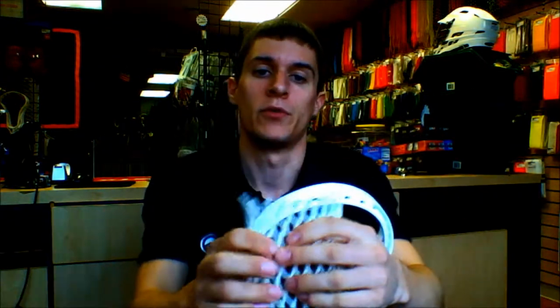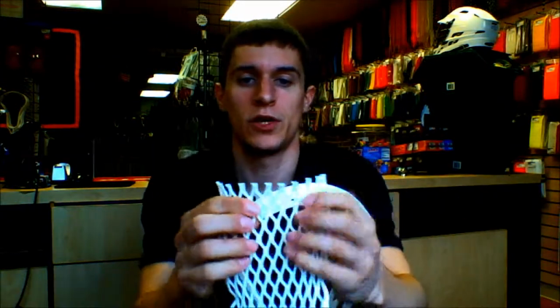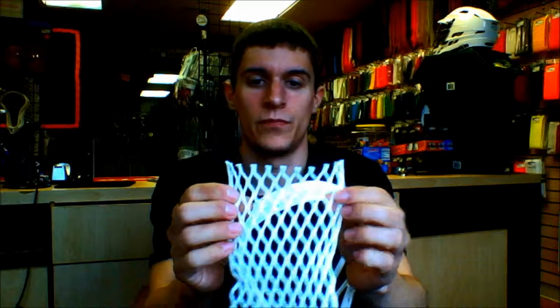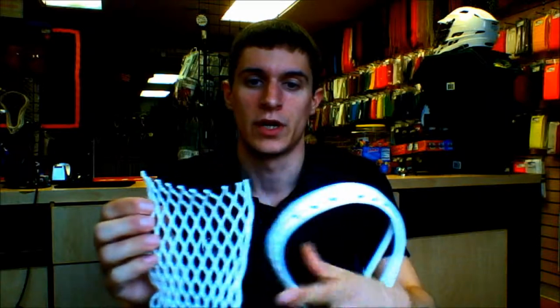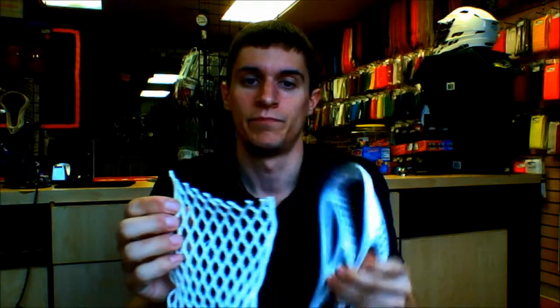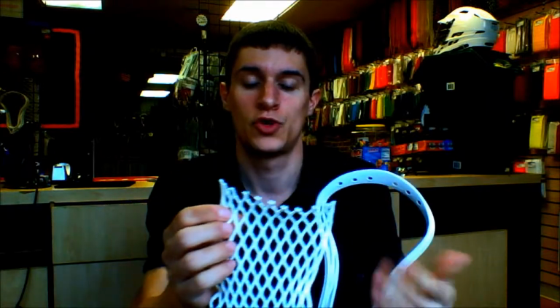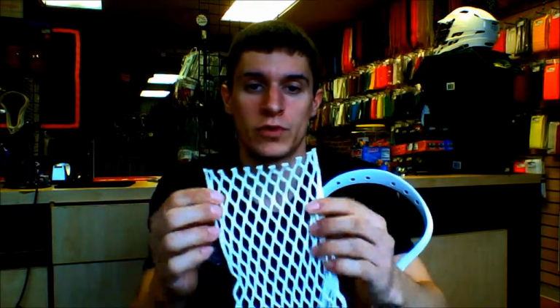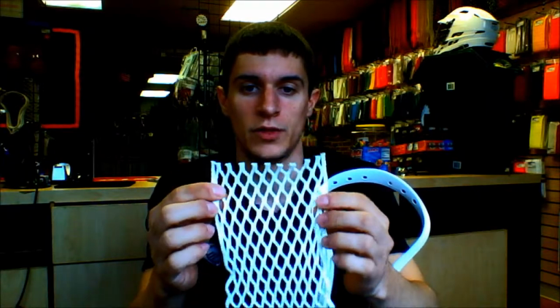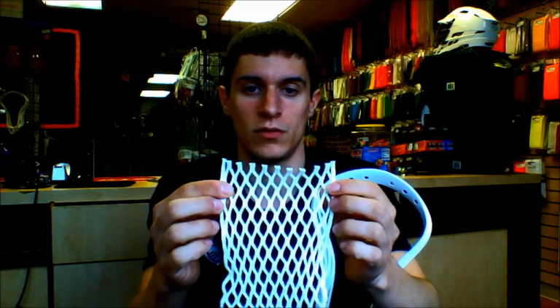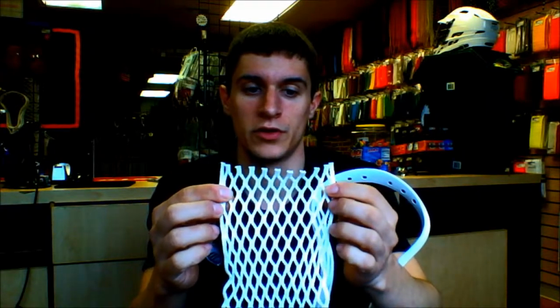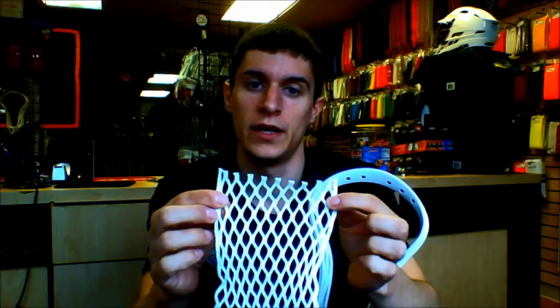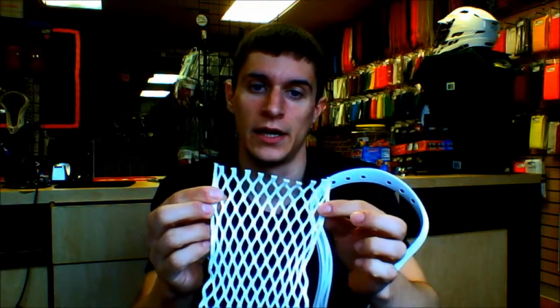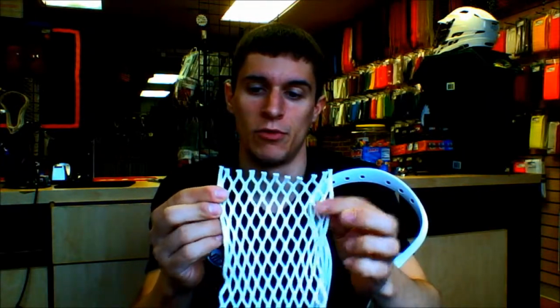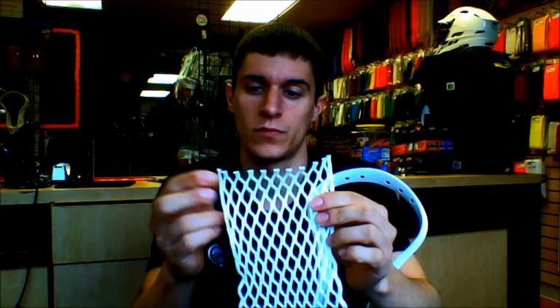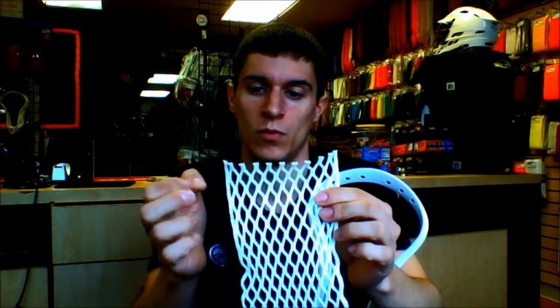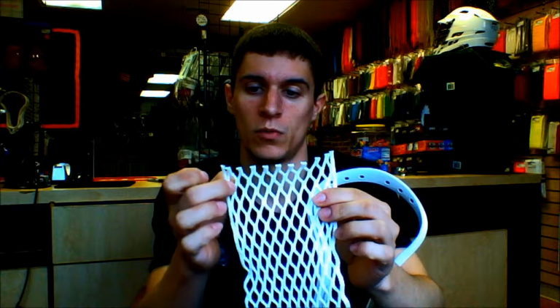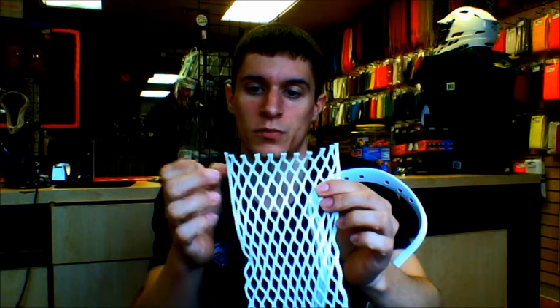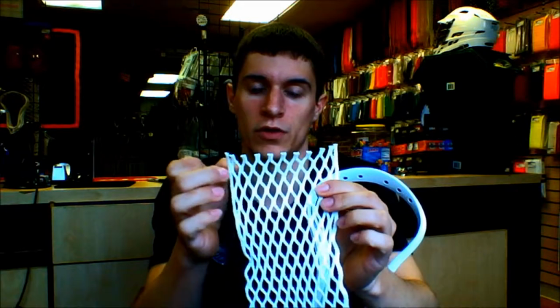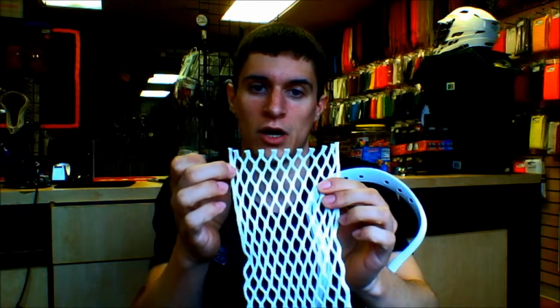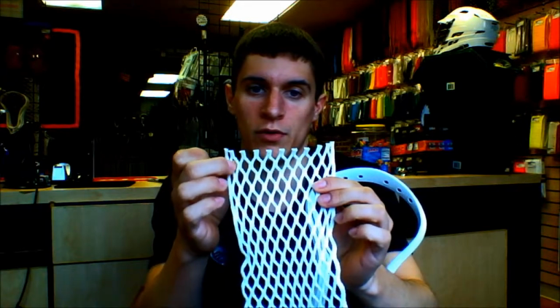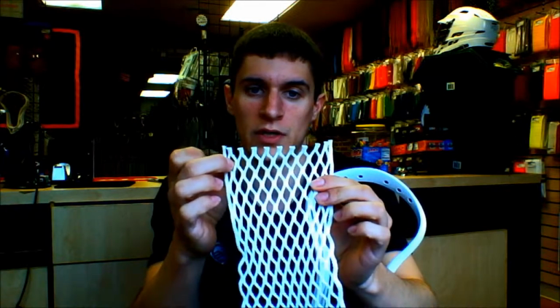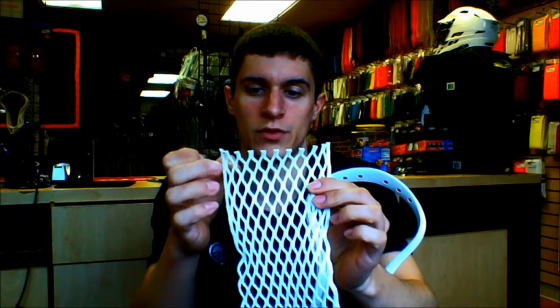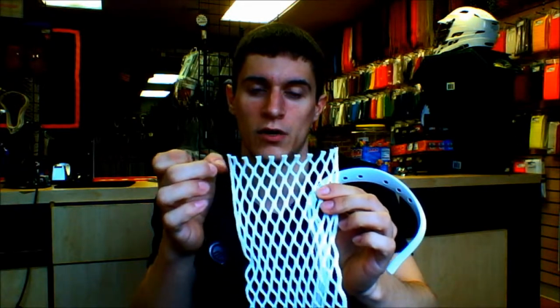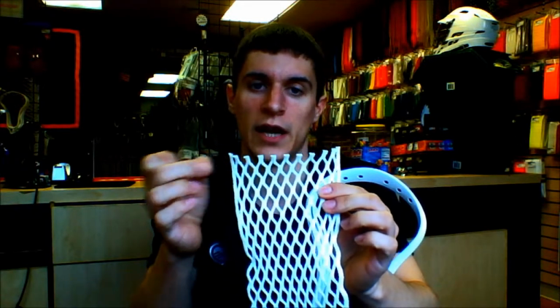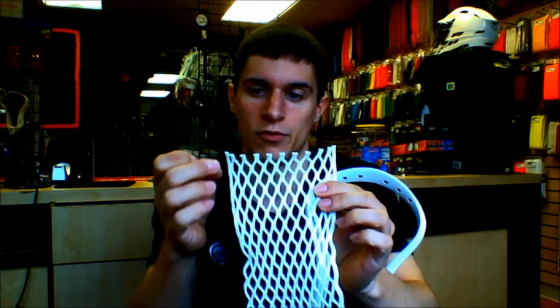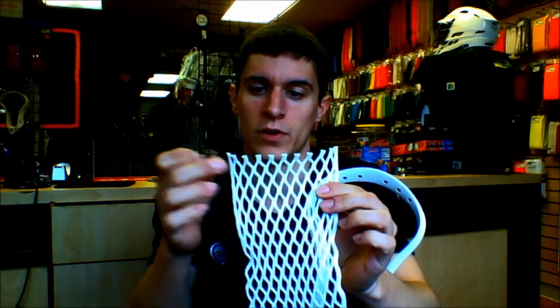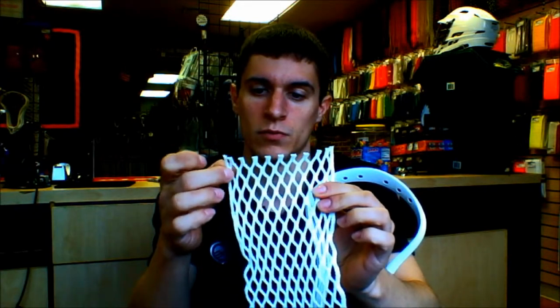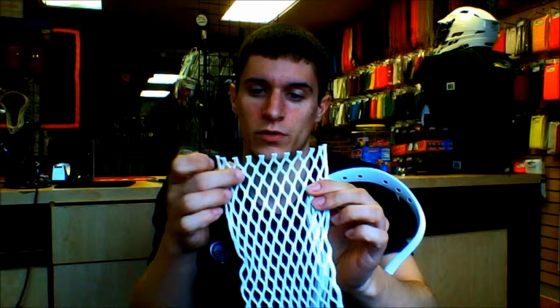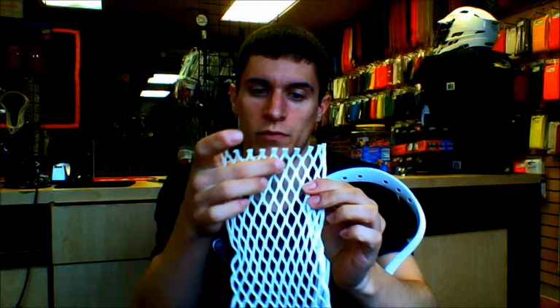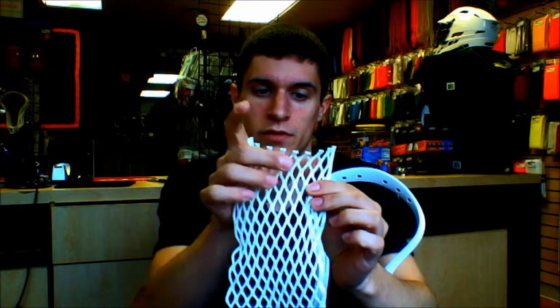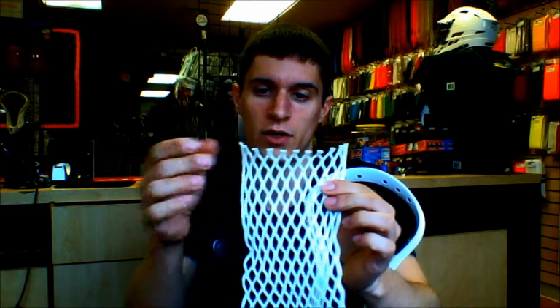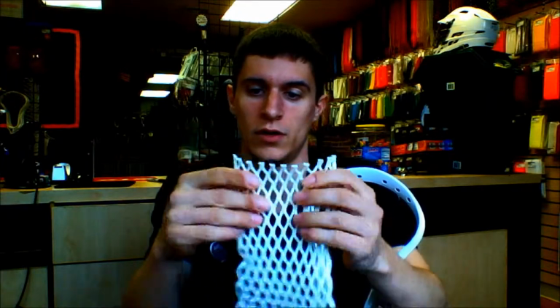Now for the piece of mesh, there's two rows of diamonds — there's a 10 and a 9 diamond row. What you're going to want to do is make sure that the top diamonds are the 9 diamond row. So that's 1, 2, 3, 4, 5, 6, 7, 8, 9.